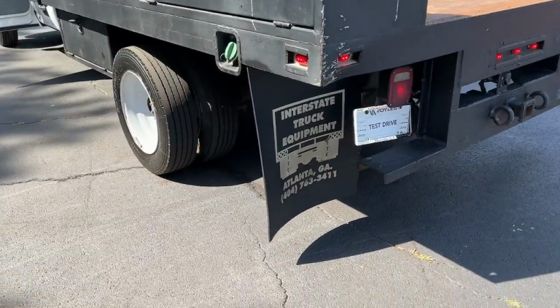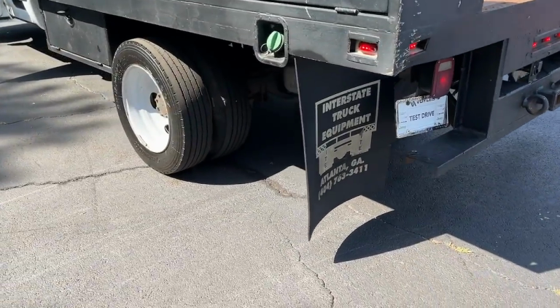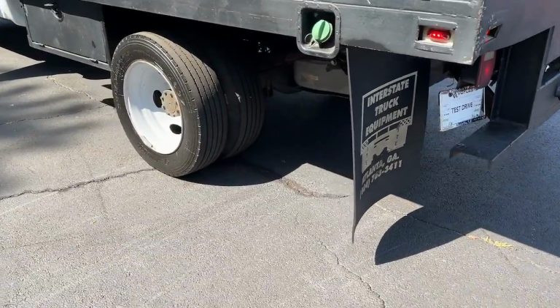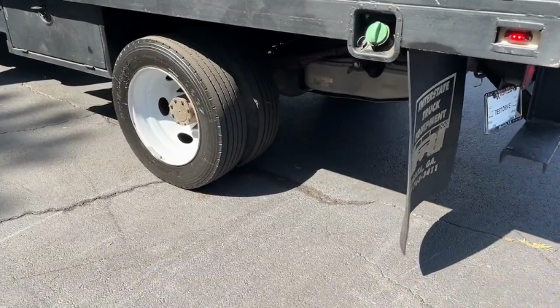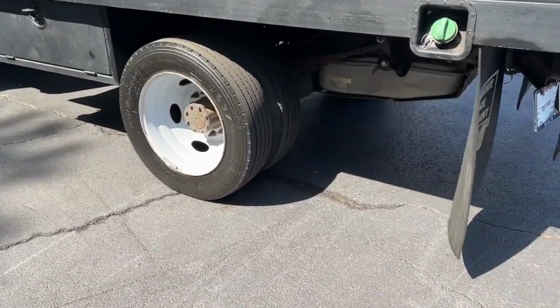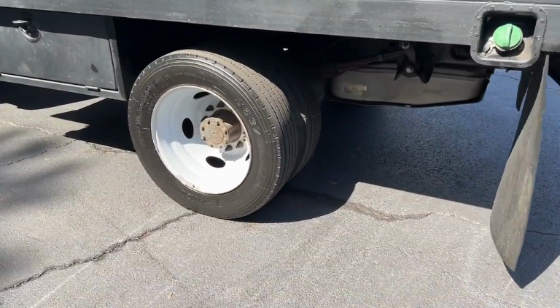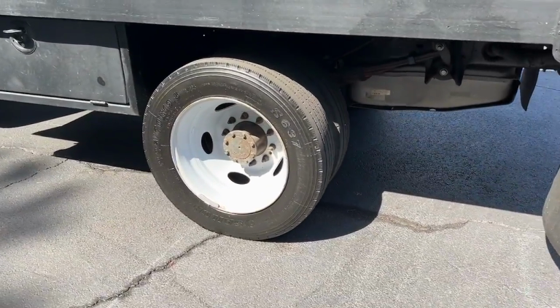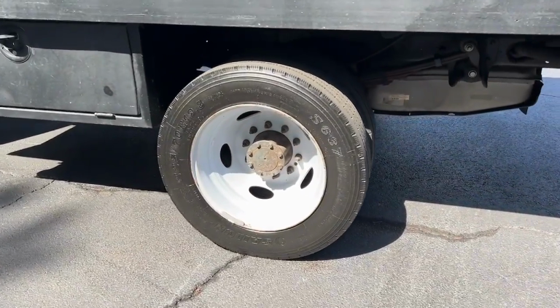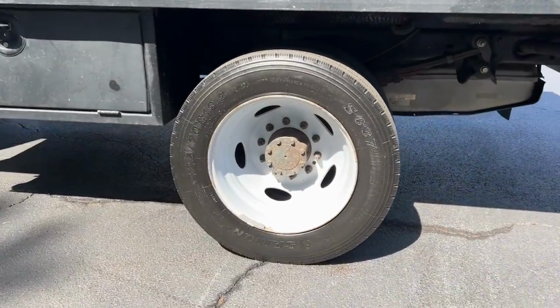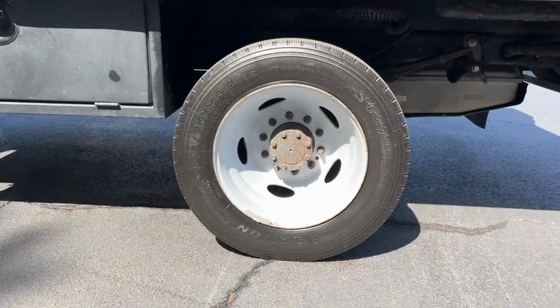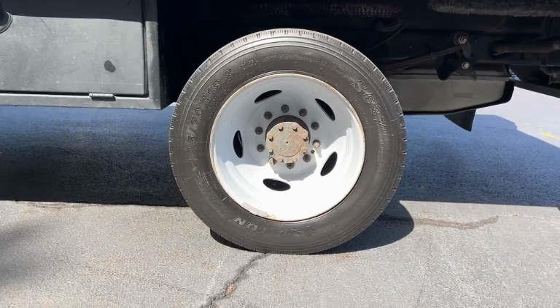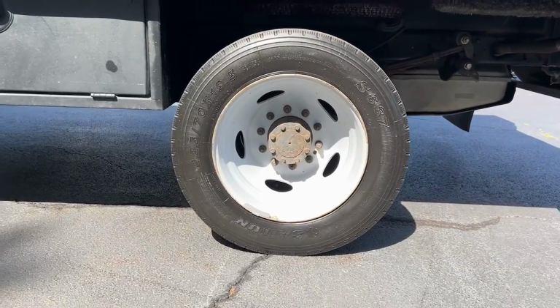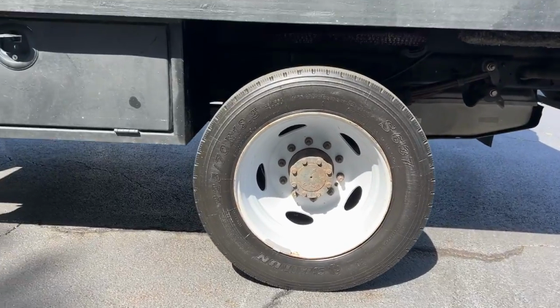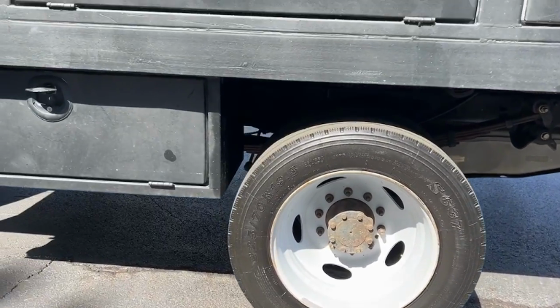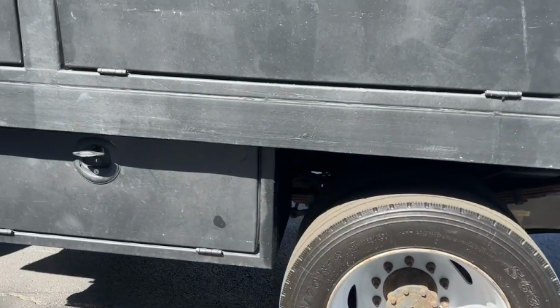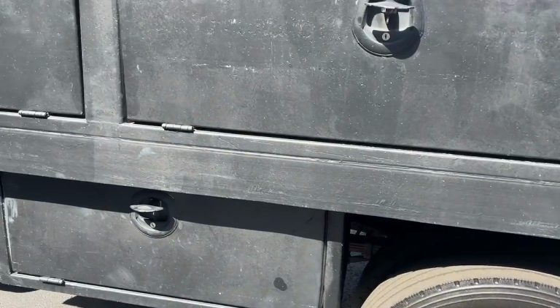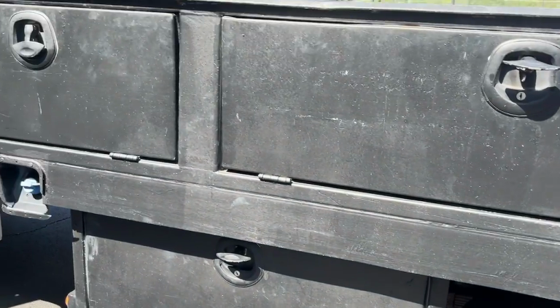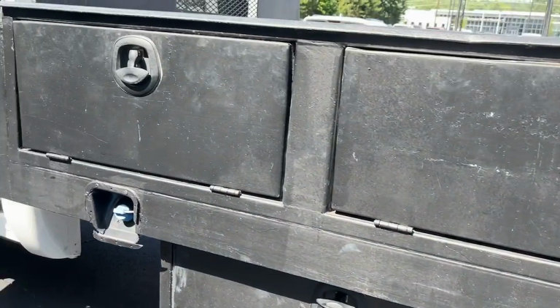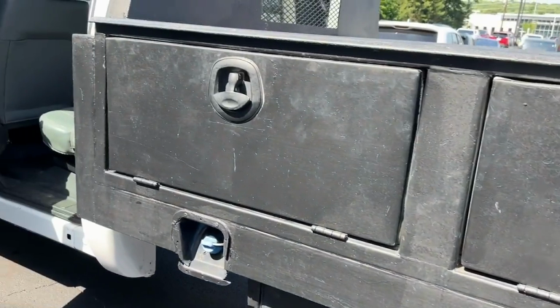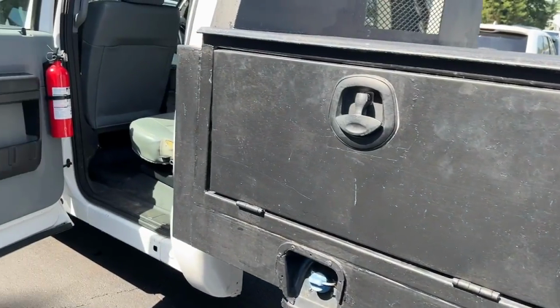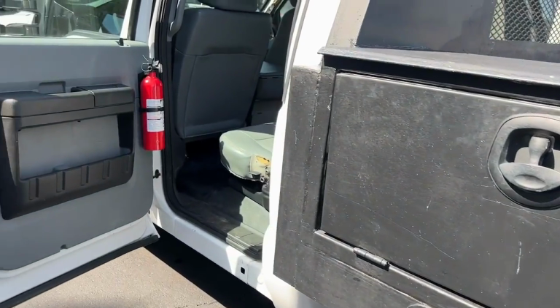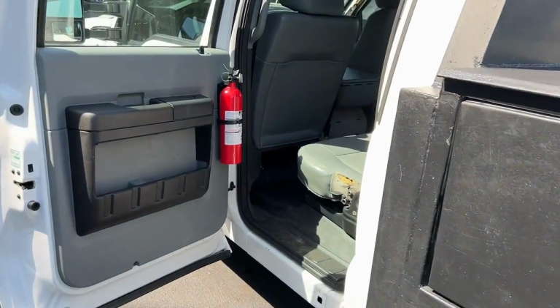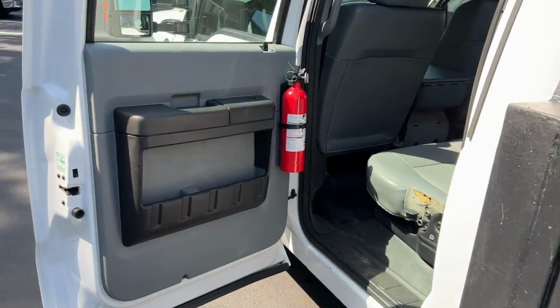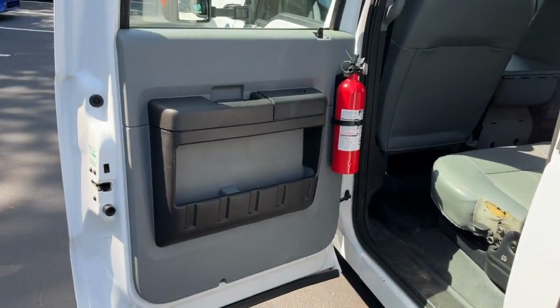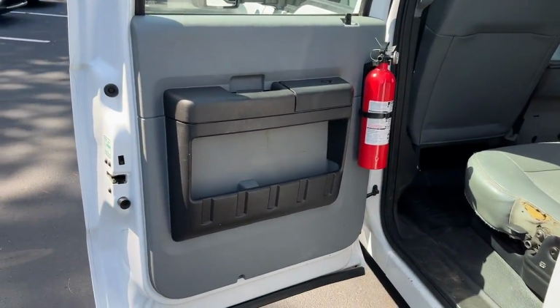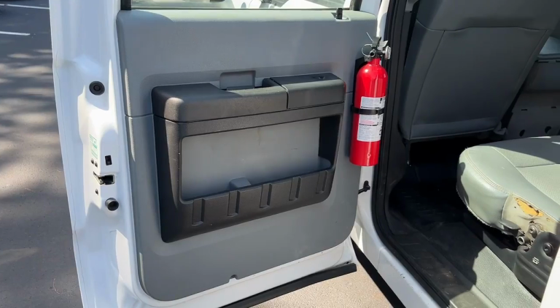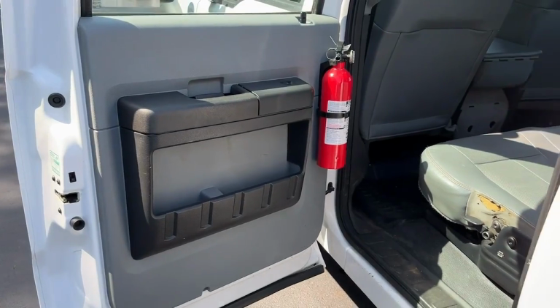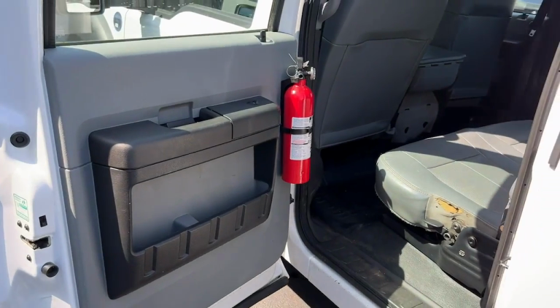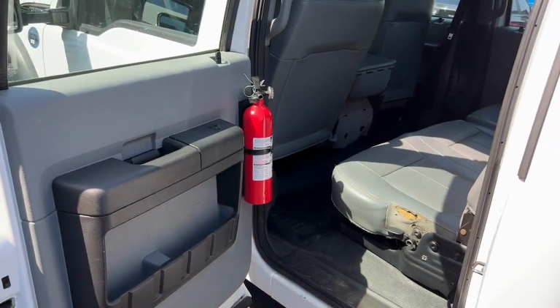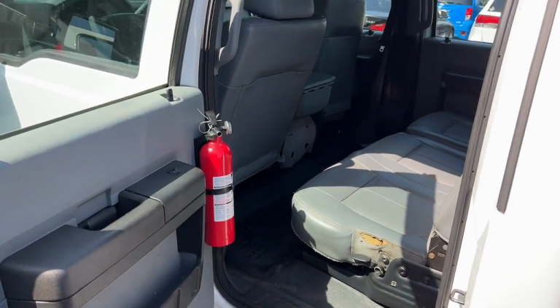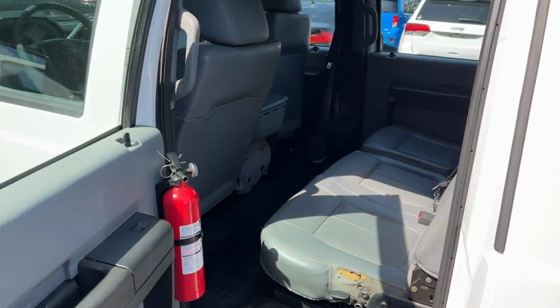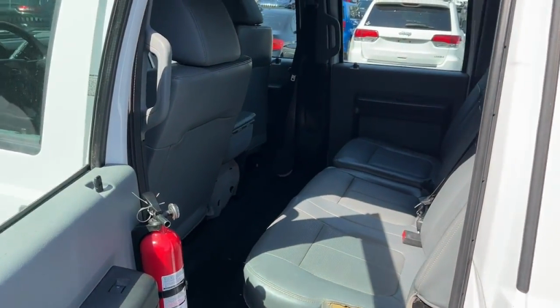Feel ready to take on any job in this super strong F-450. Treat yourself to a test drive today. Our staff will toss you the keys and give you an outstanding customer experience.